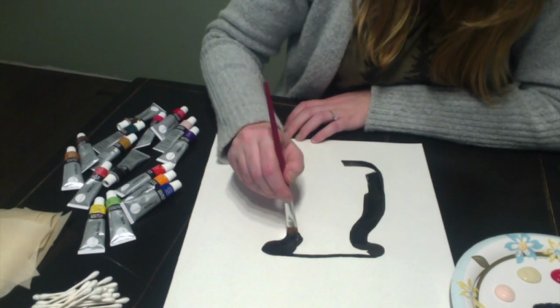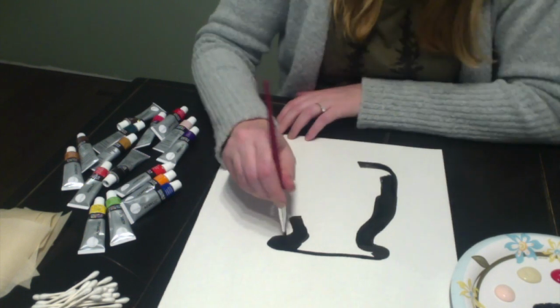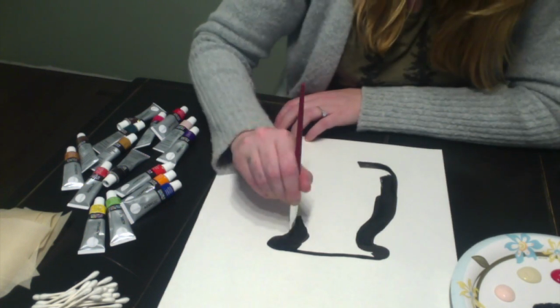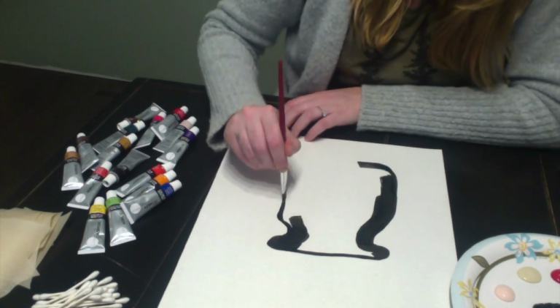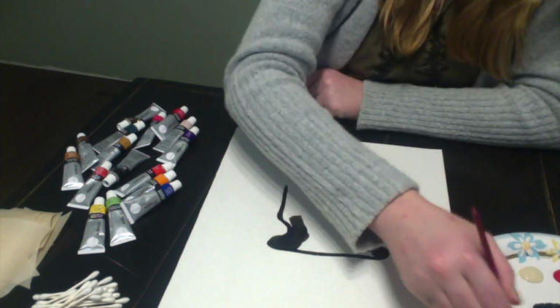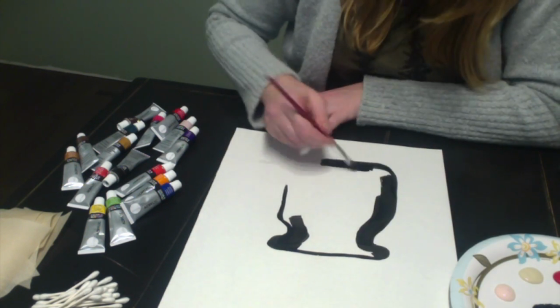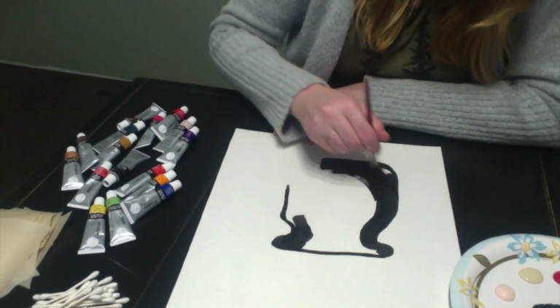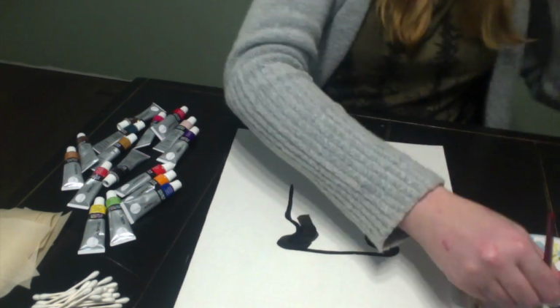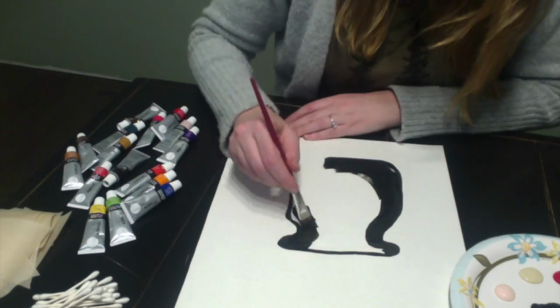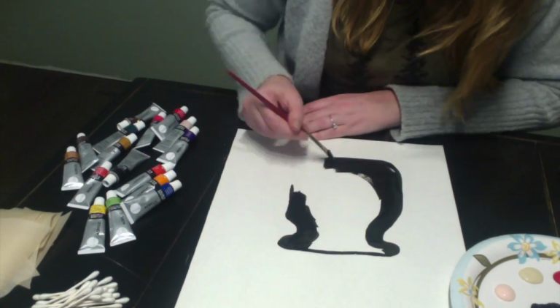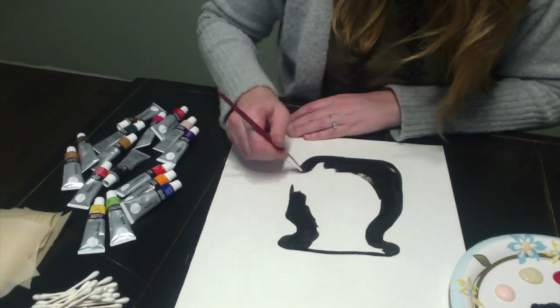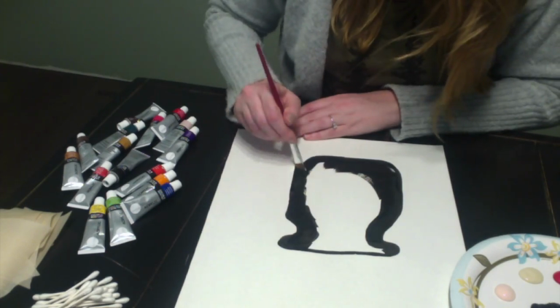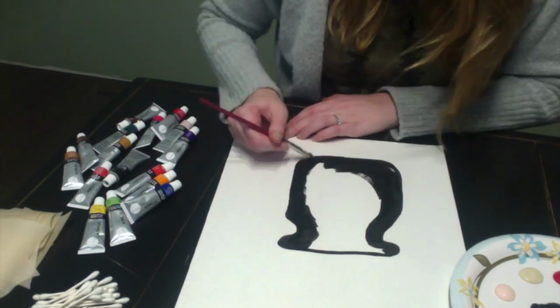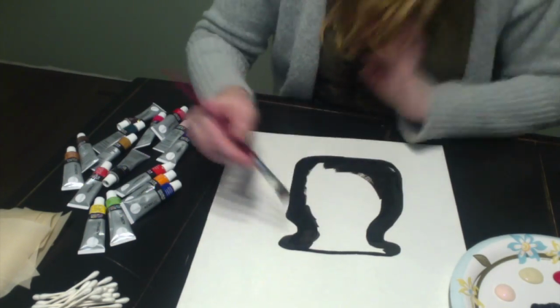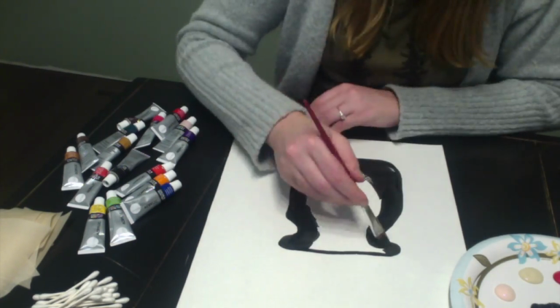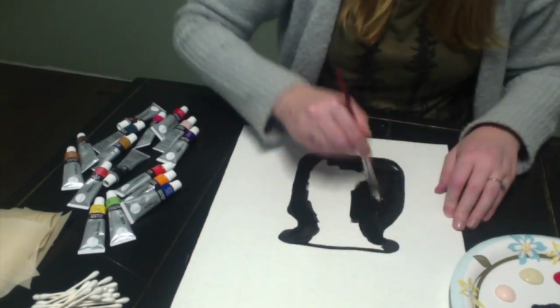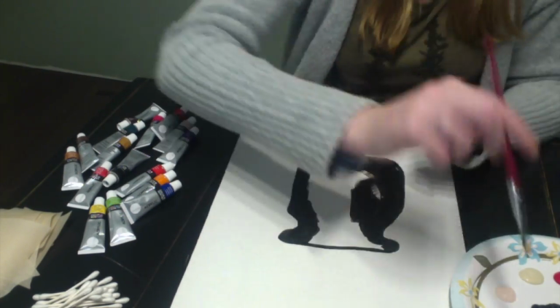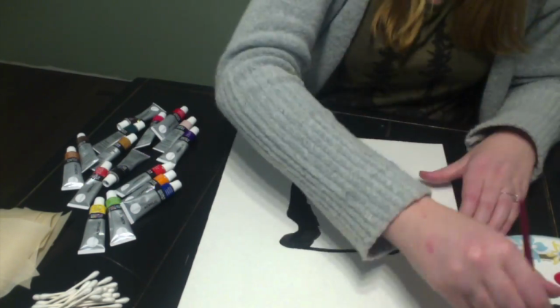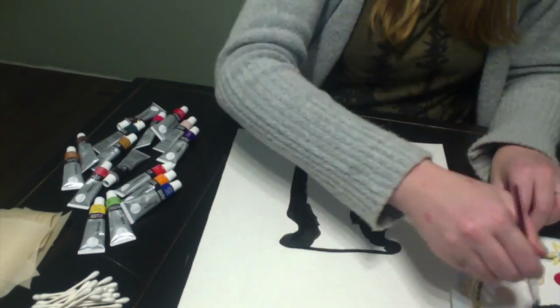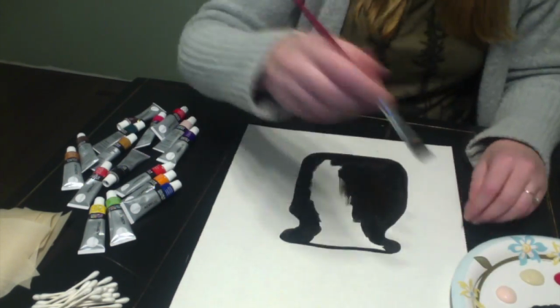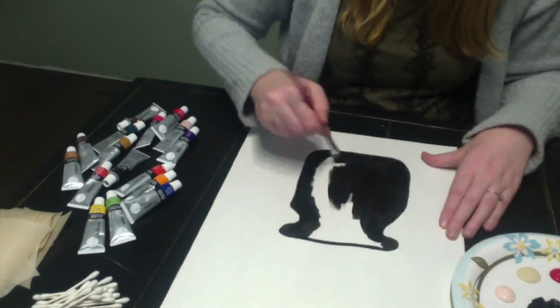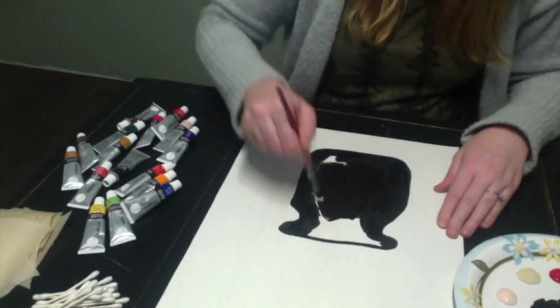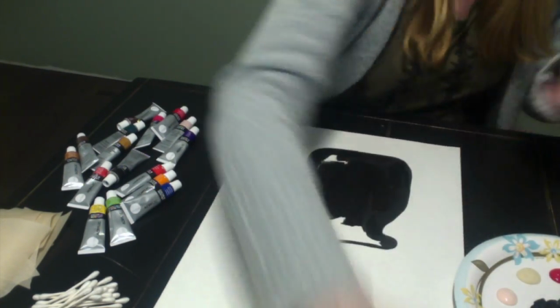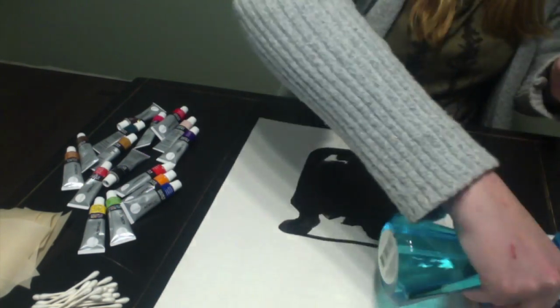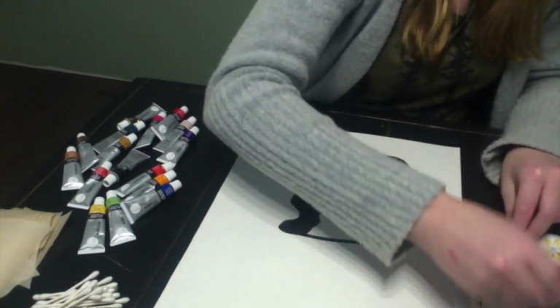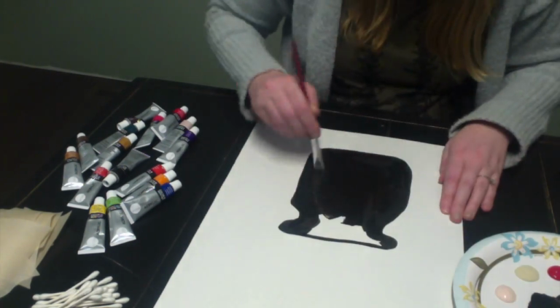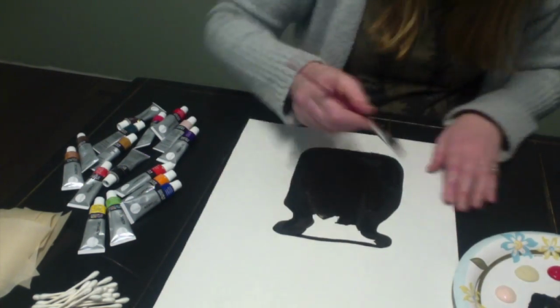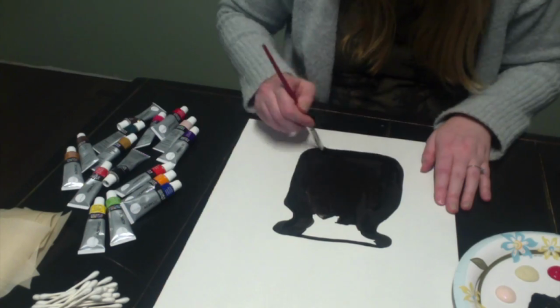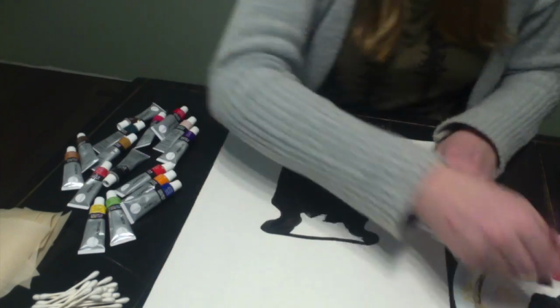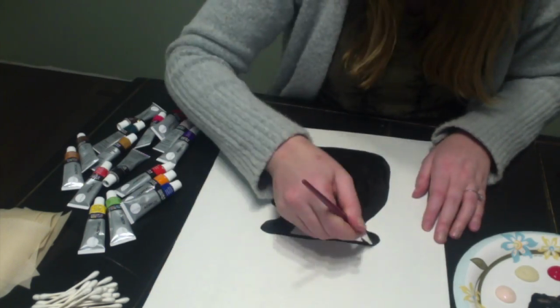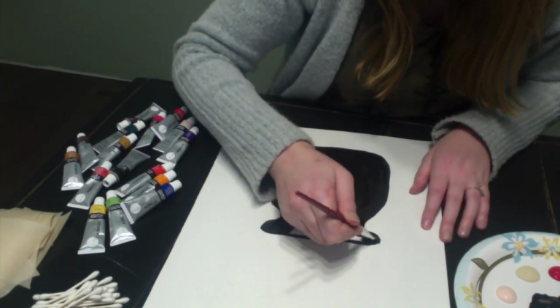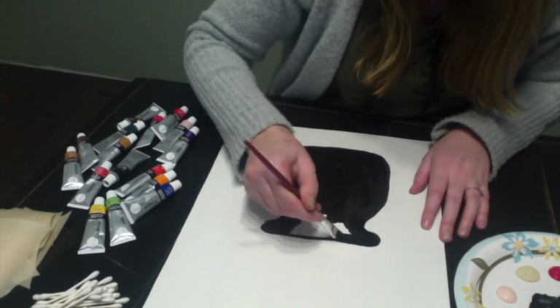You have two options: you can either paint the vase, or you can use a contrasting piece of paper and cut out a pattern of a vase.